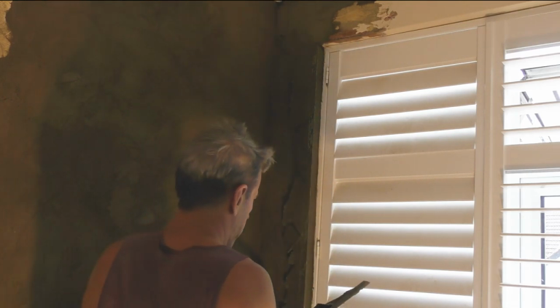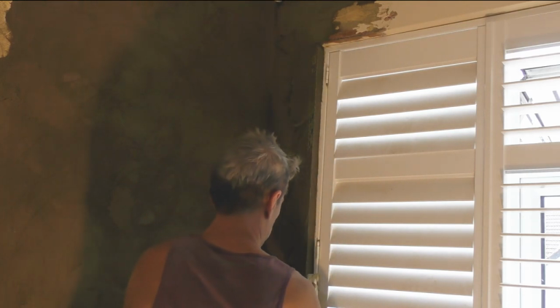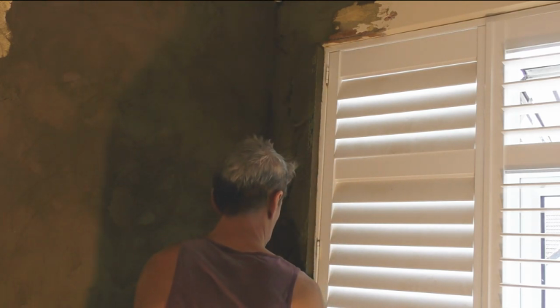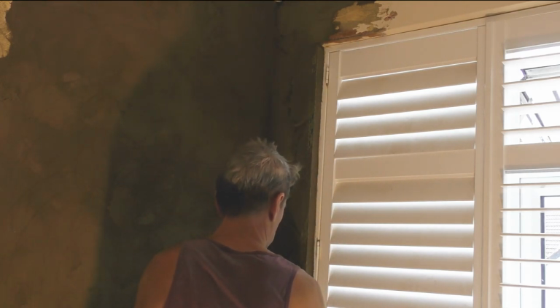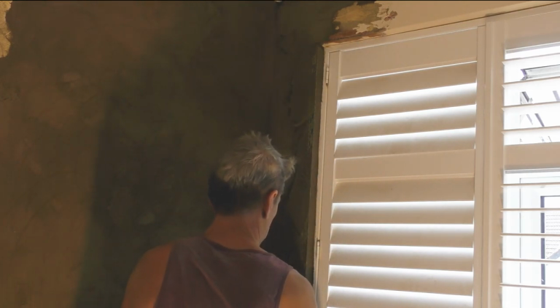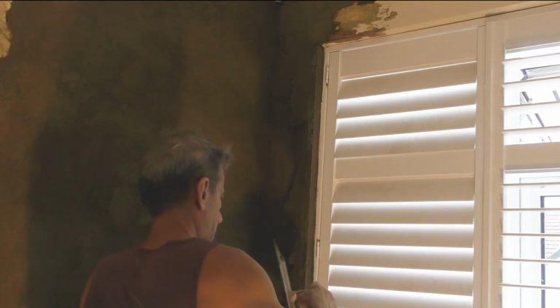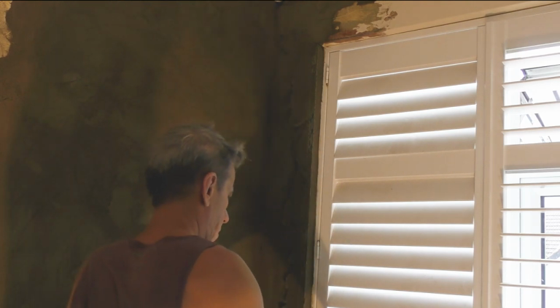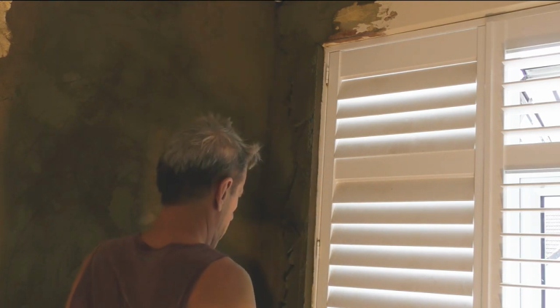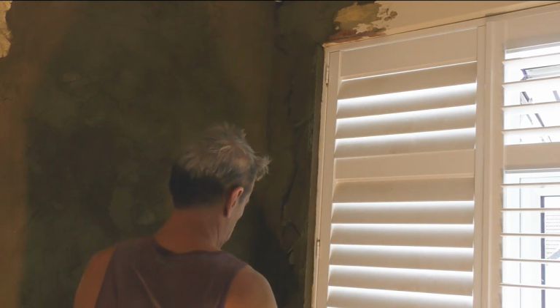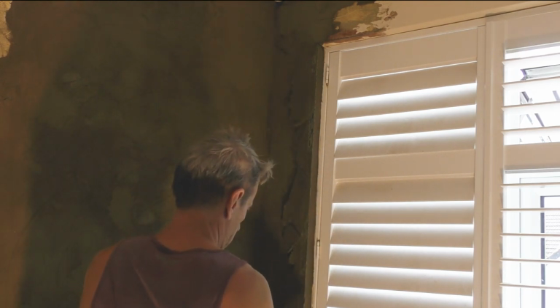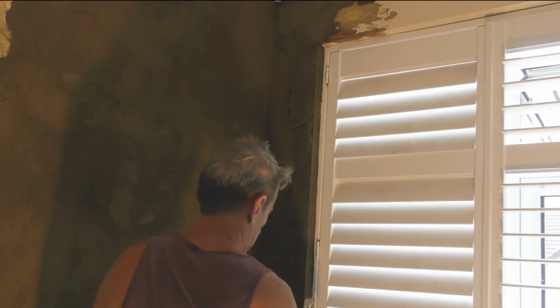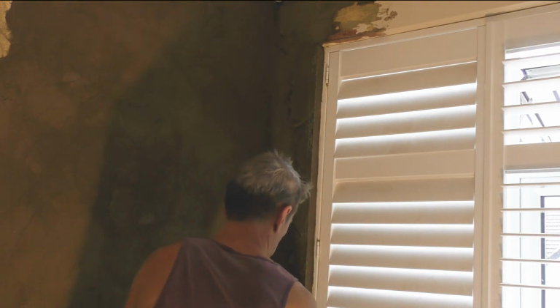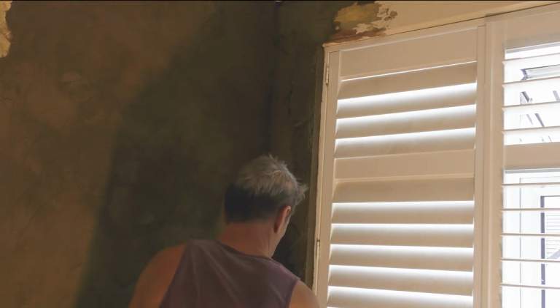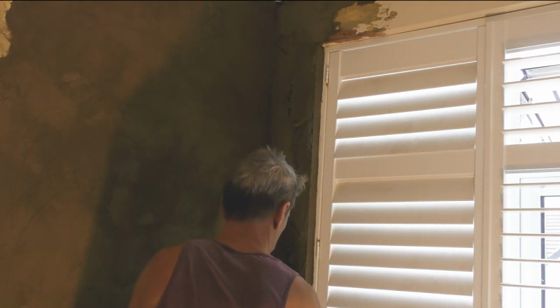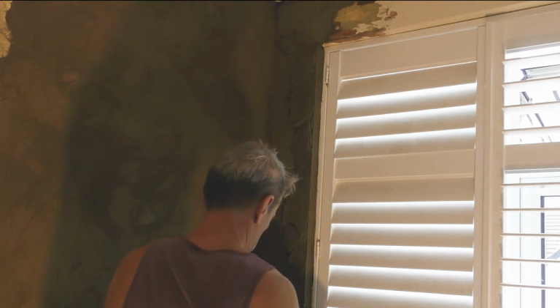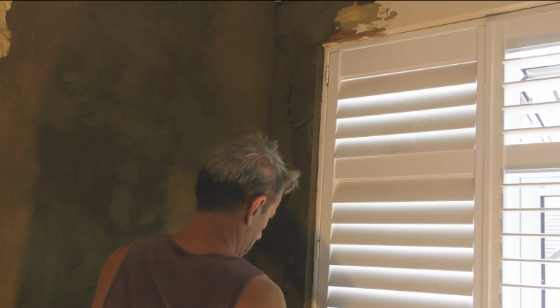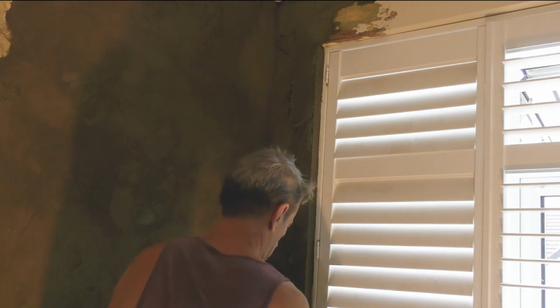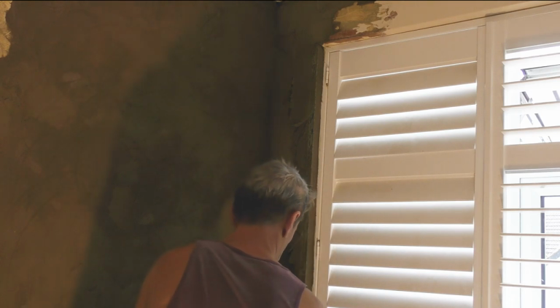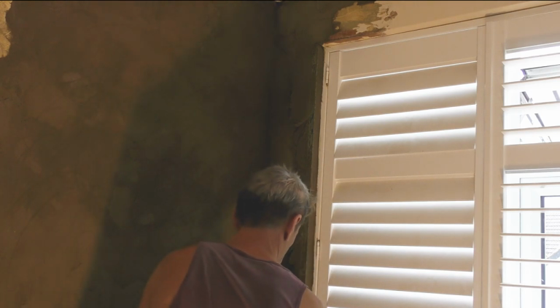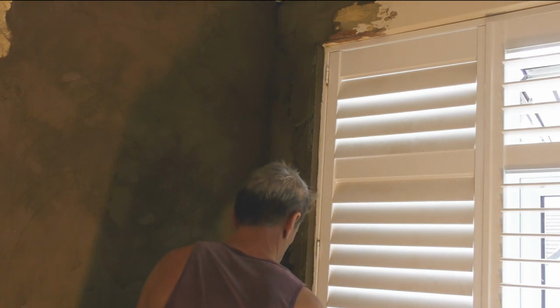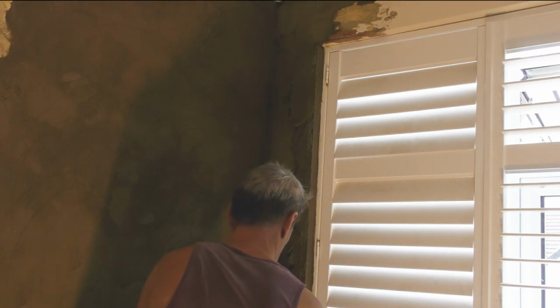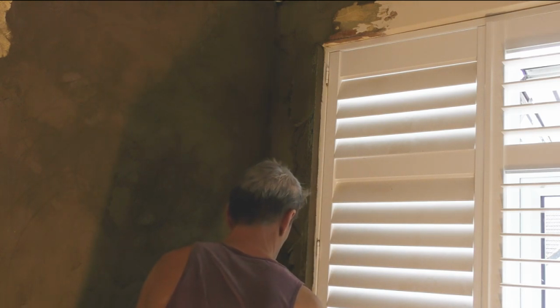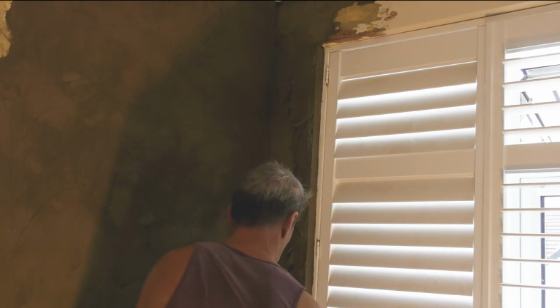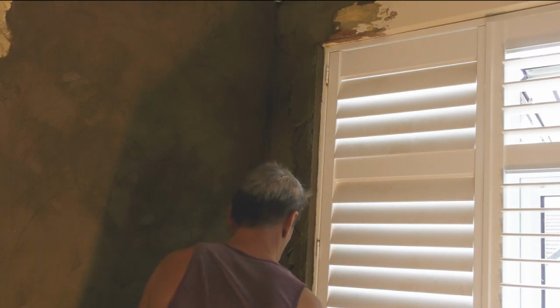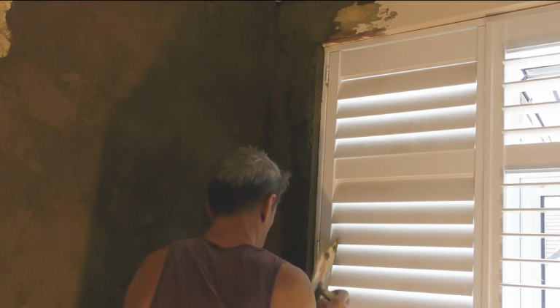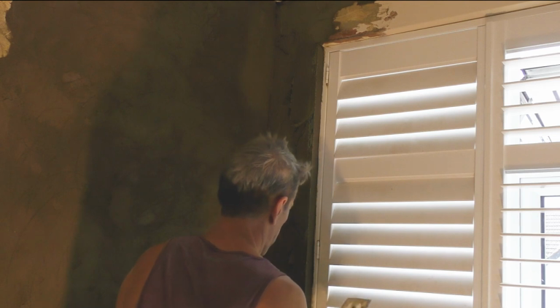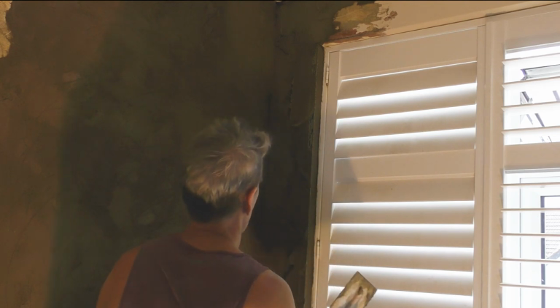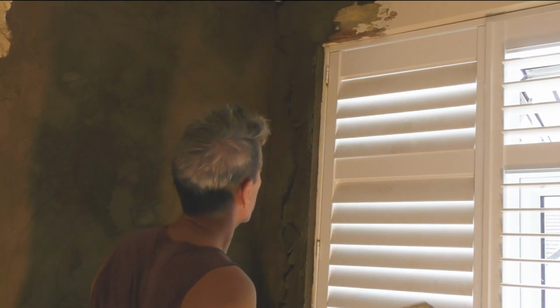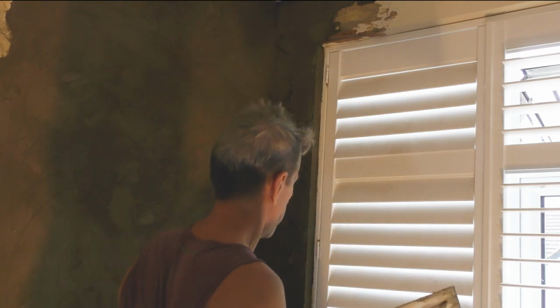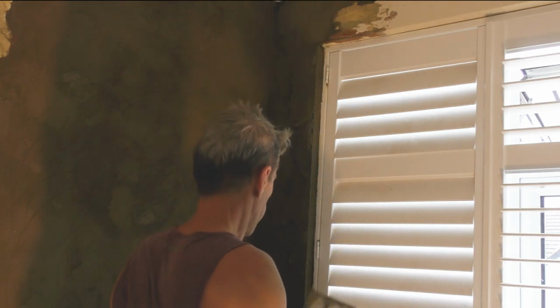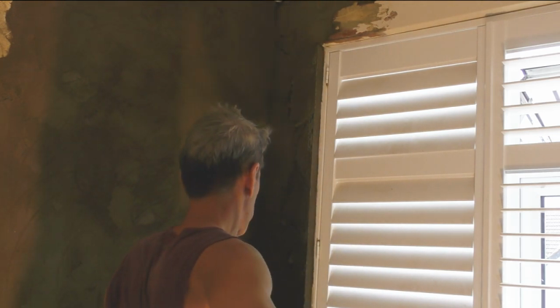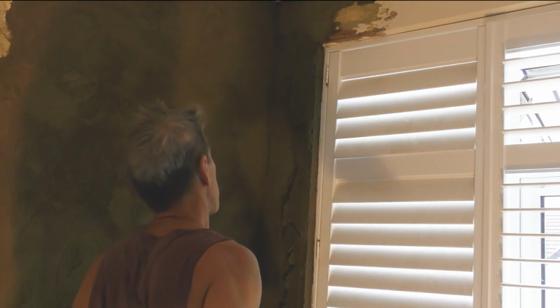You can see where that sand cement is starting to build up now as I start to cover that bead up. But as I say, that bead is just floating there at the minute, so you do have to be careful - it's so easy to just knock the whole thing back off again.